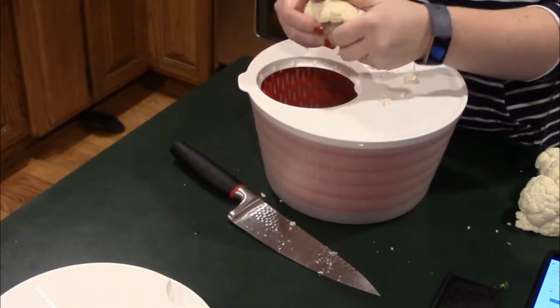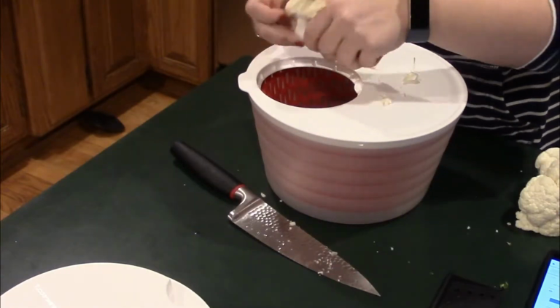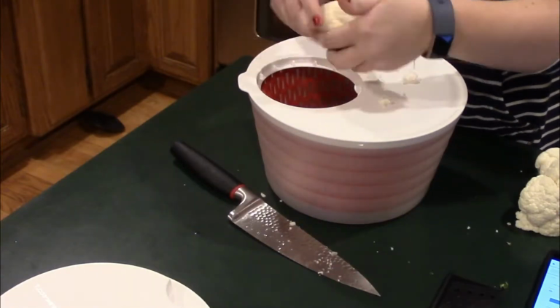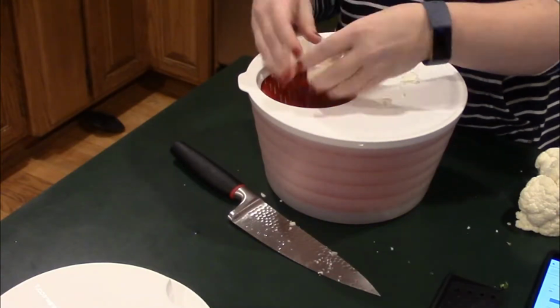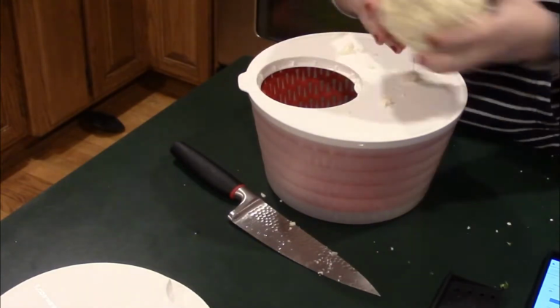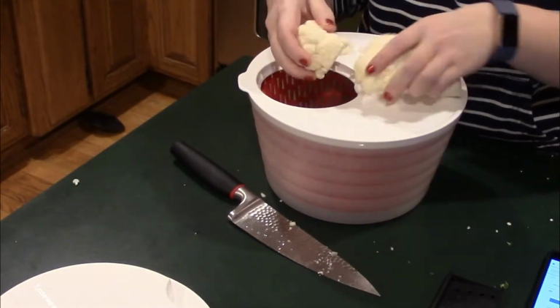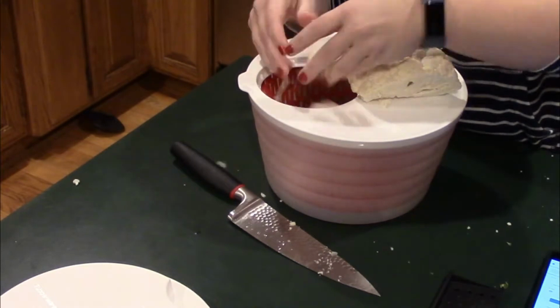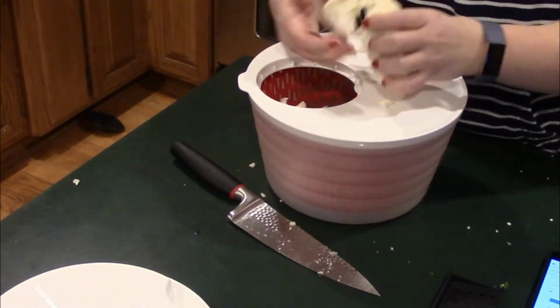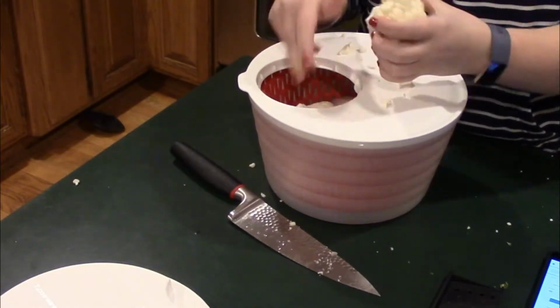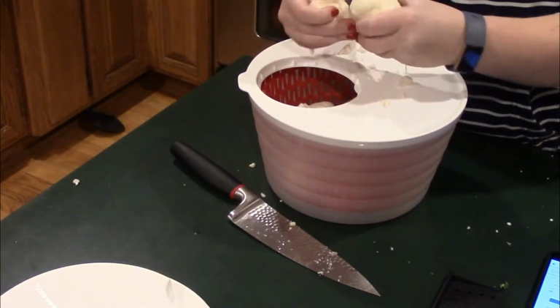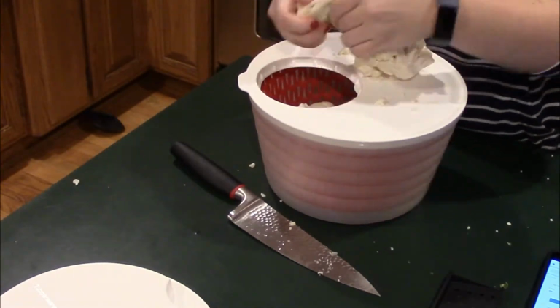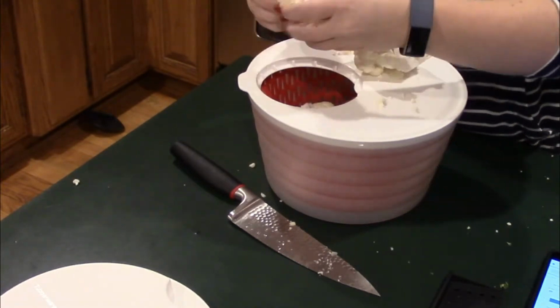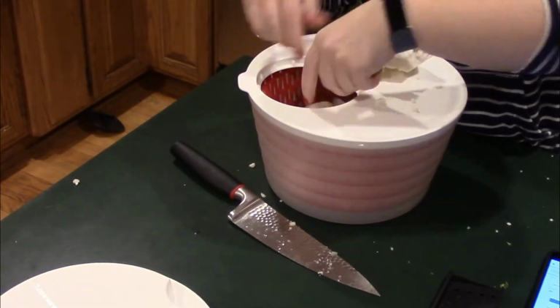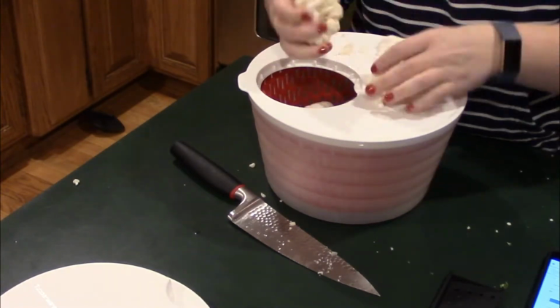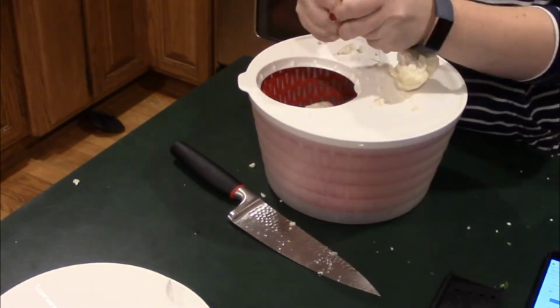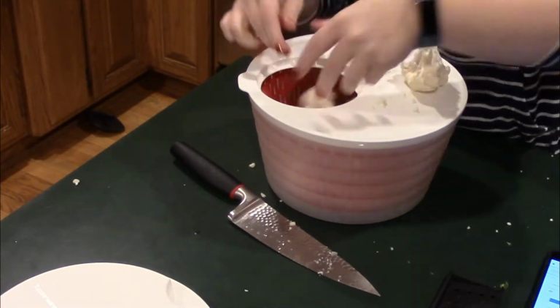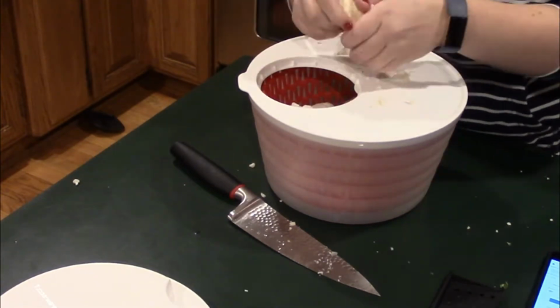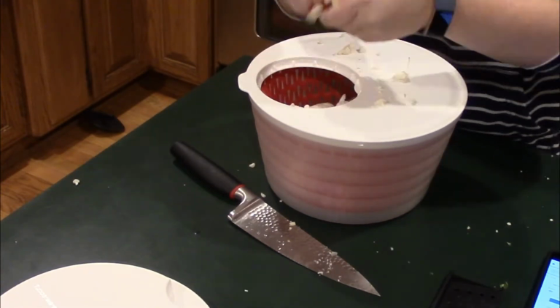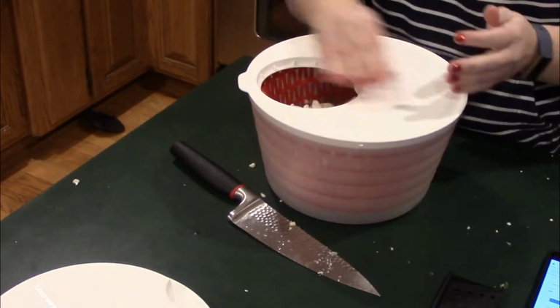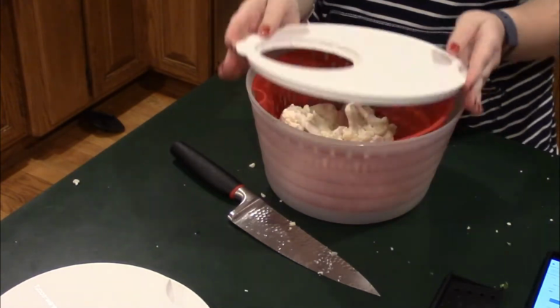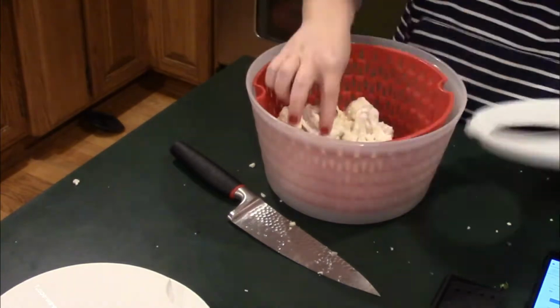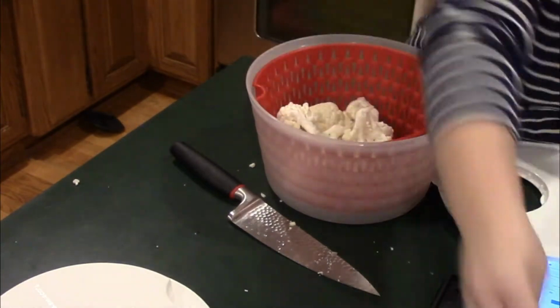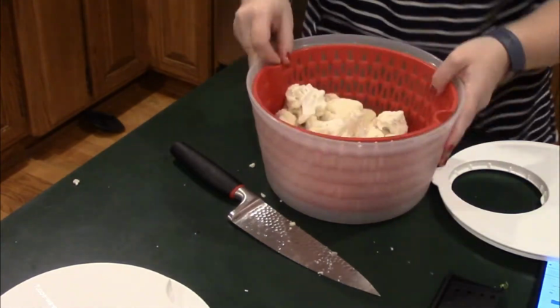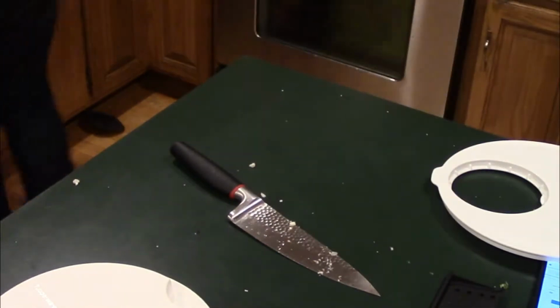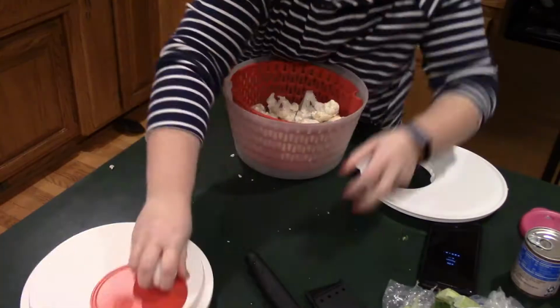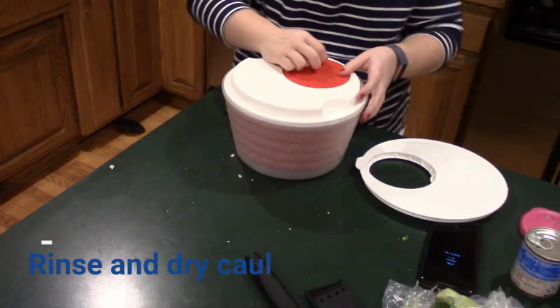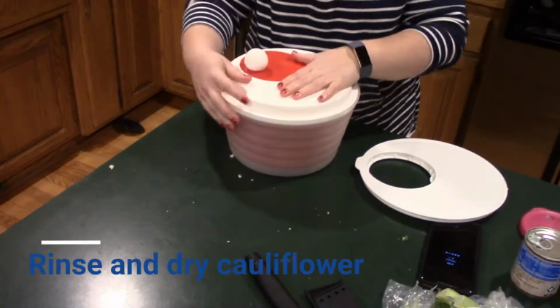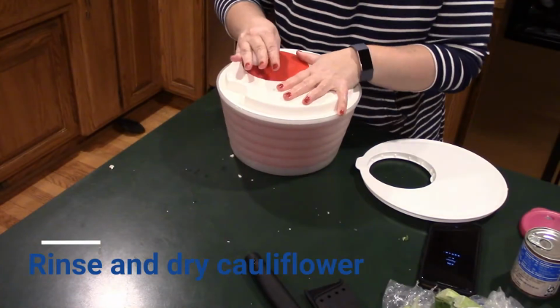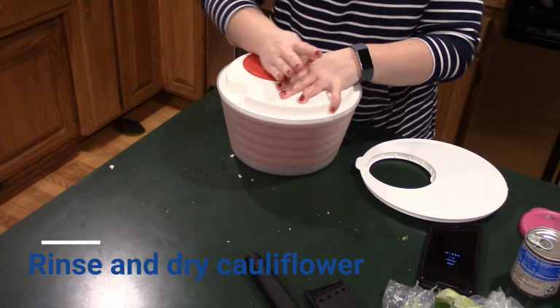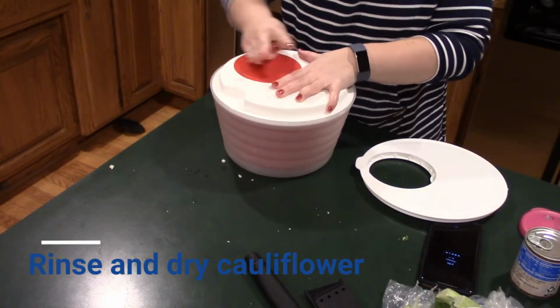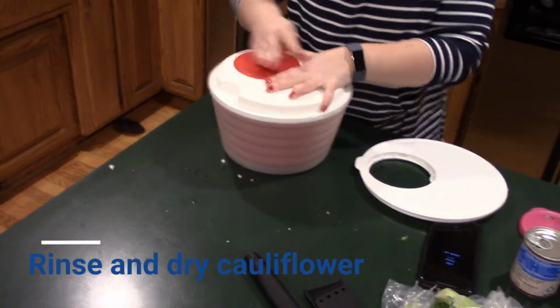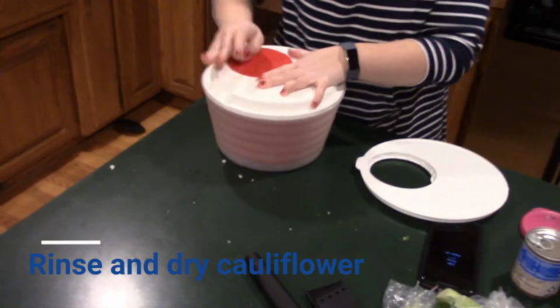For this week's speedy side dish, I am making roasted Mexican street cauliflower. For this dish, you're gonna take a head of cauliflower, break it into florets, give it a rinse, and get it nice and dry.